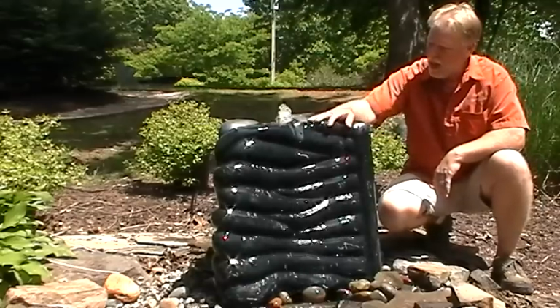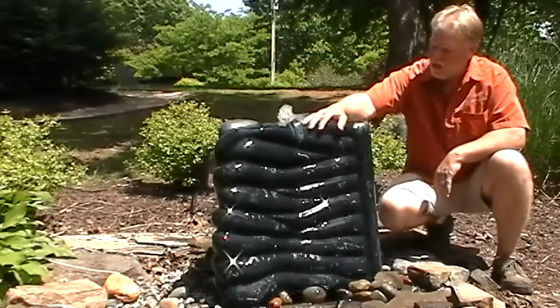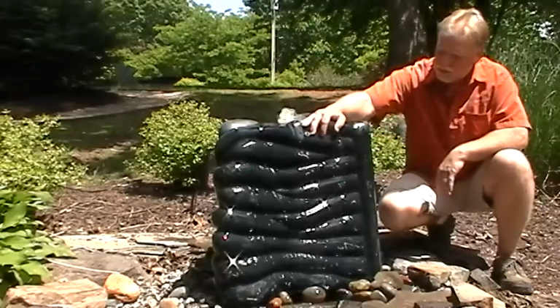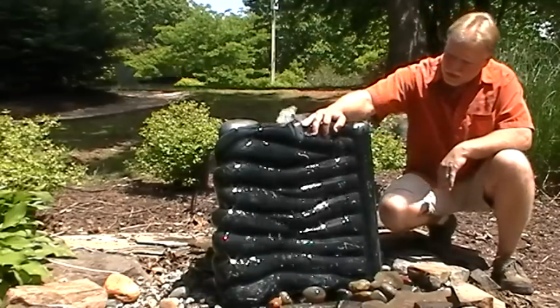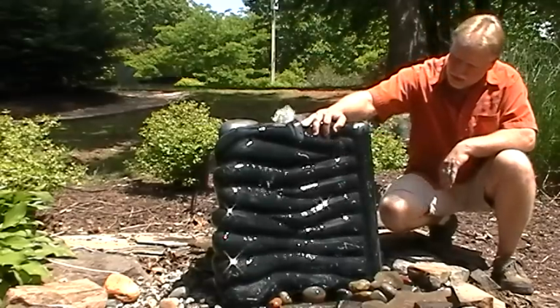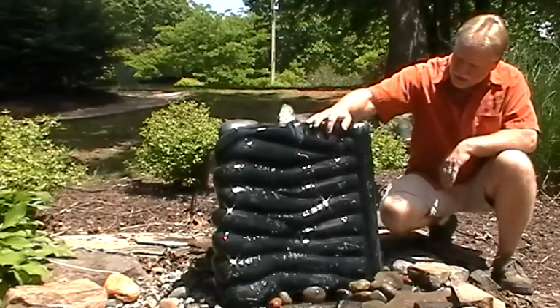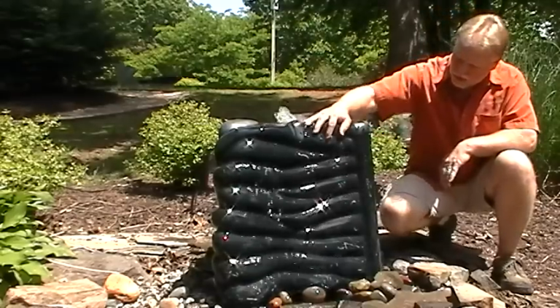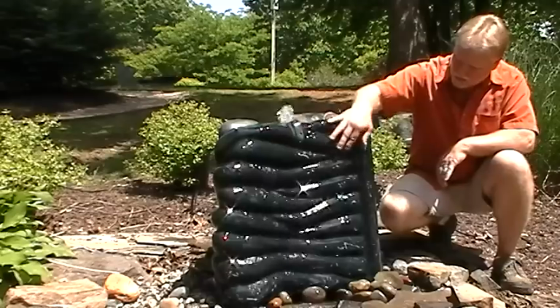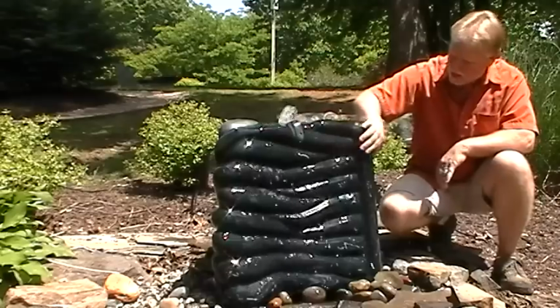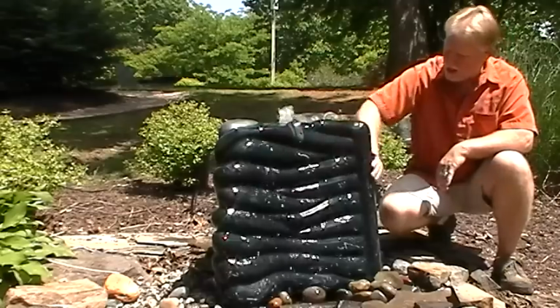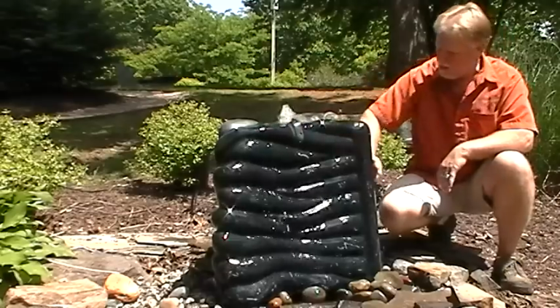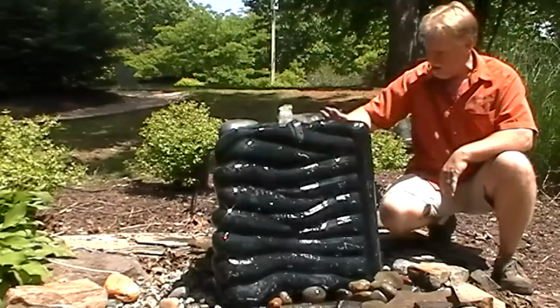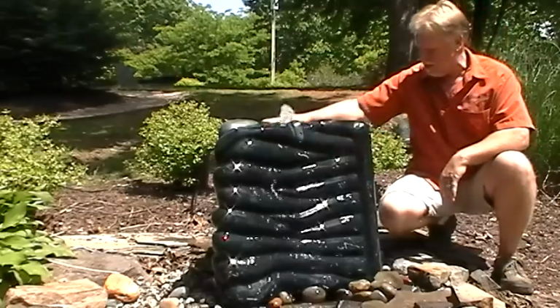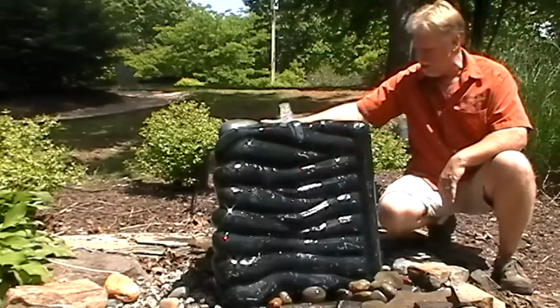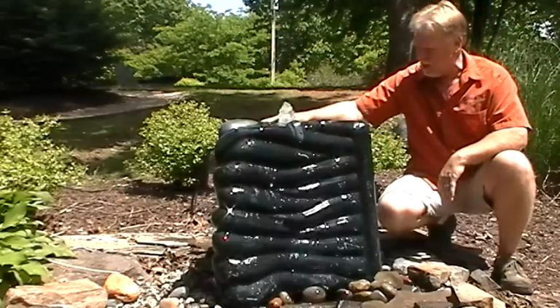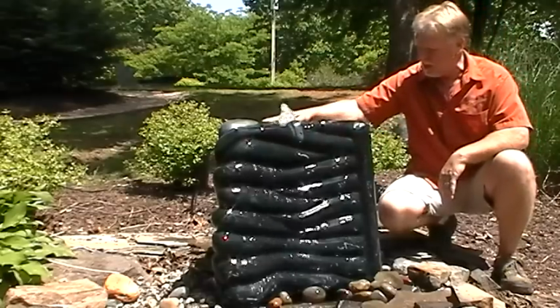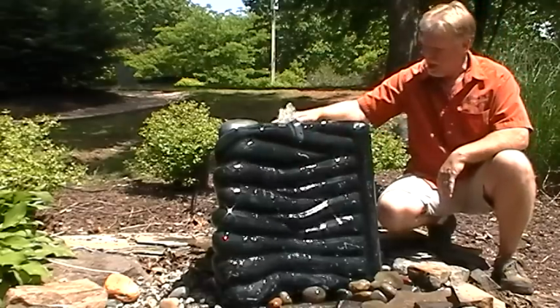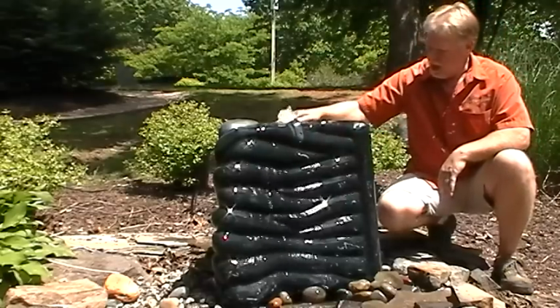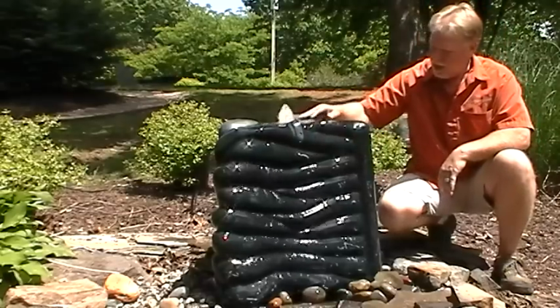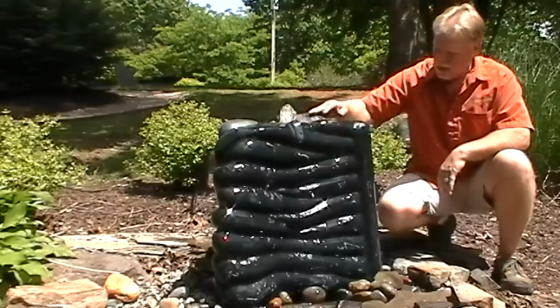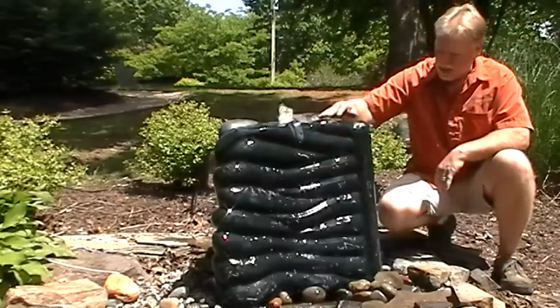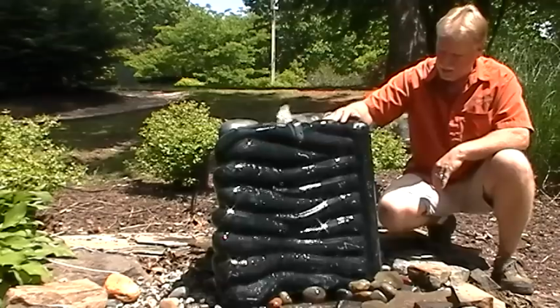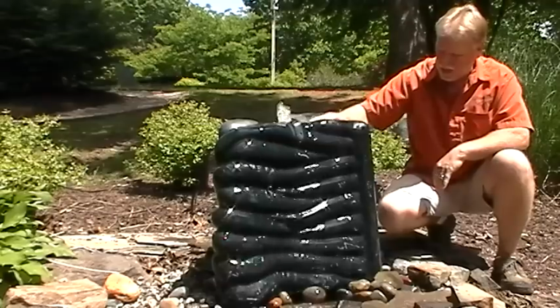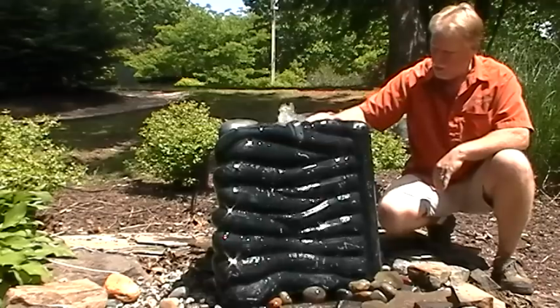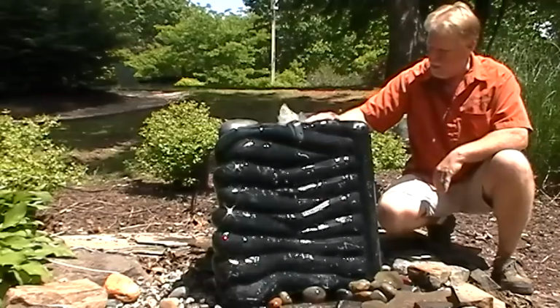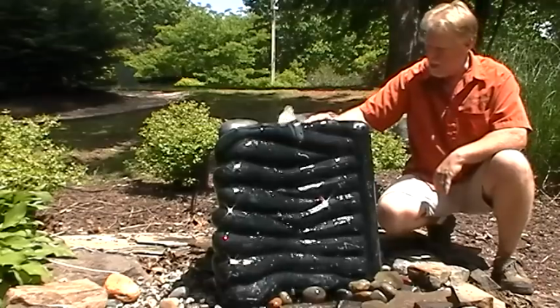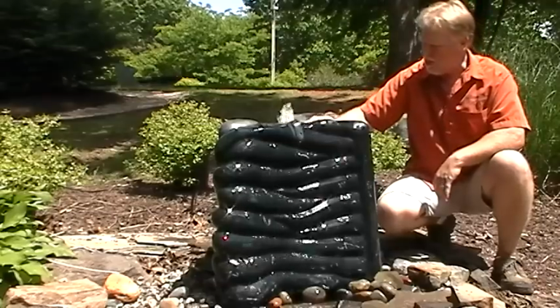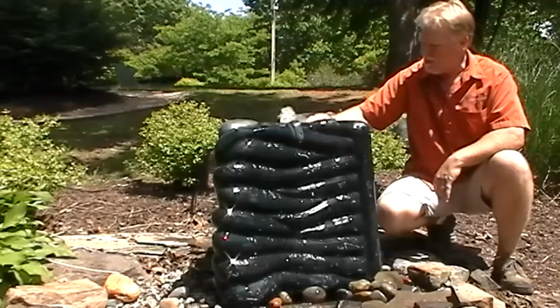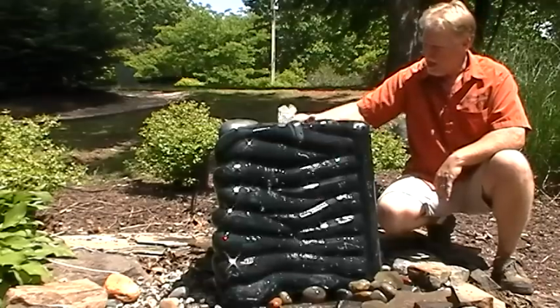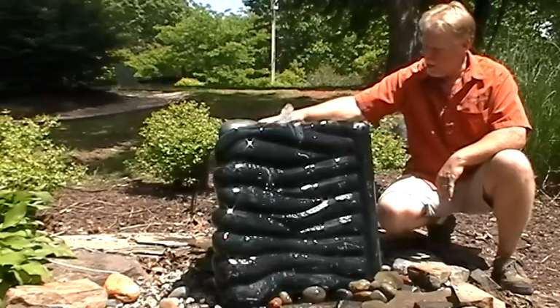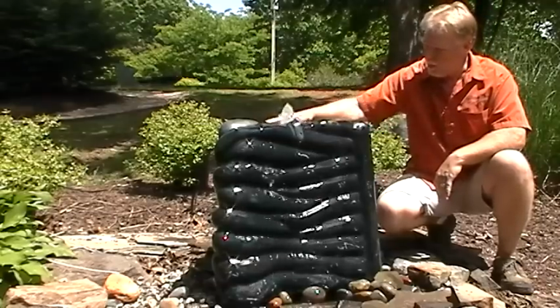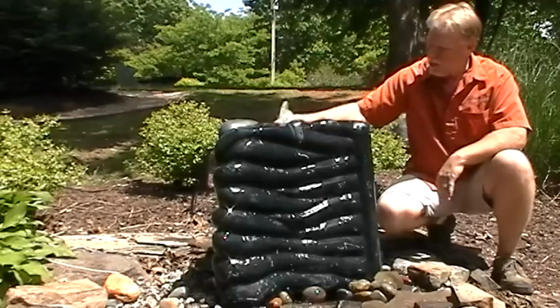I'll show you up close here on it. There are different designs on the carving all the way around it. It sets up on a 4x4 basin. It's a beautiful piece.